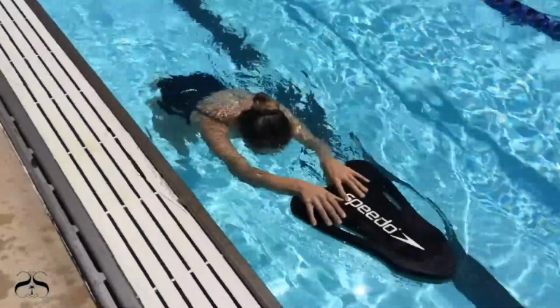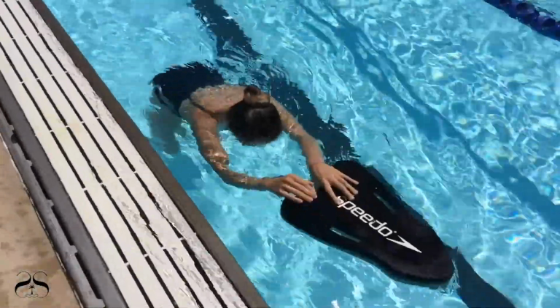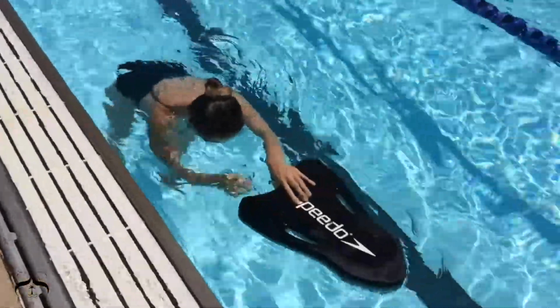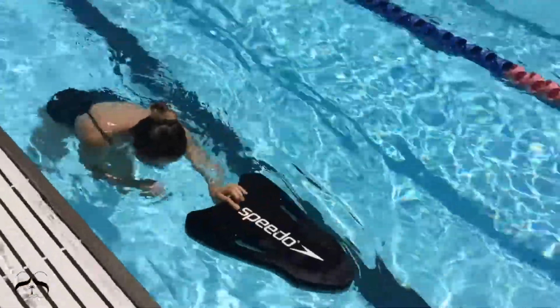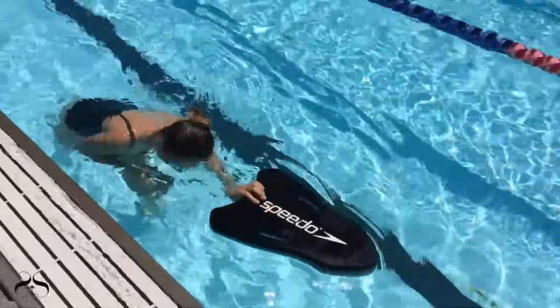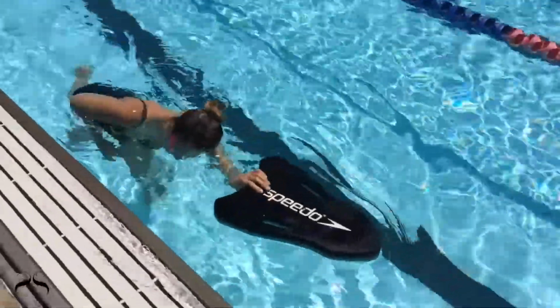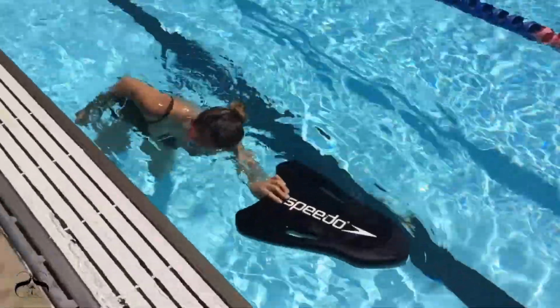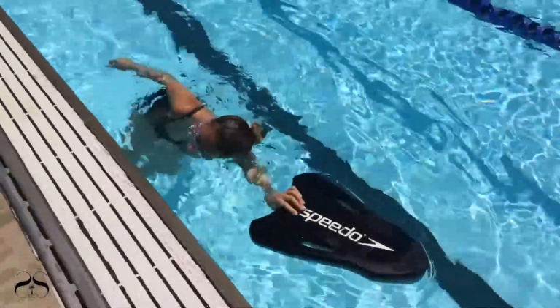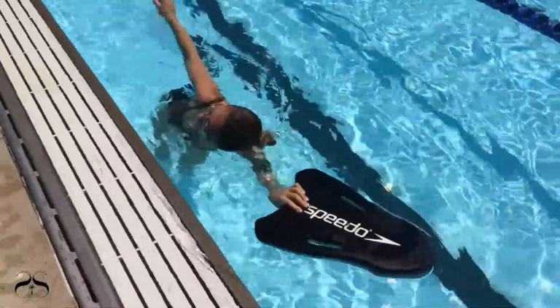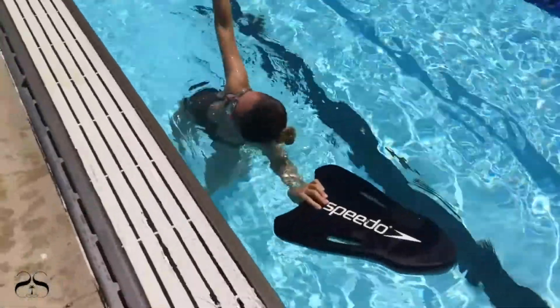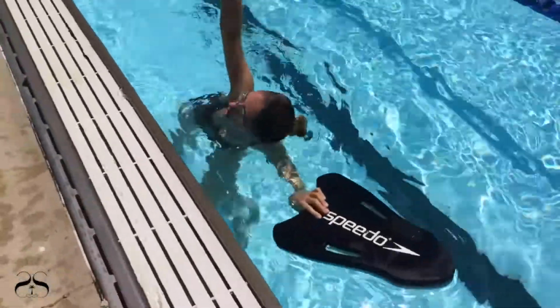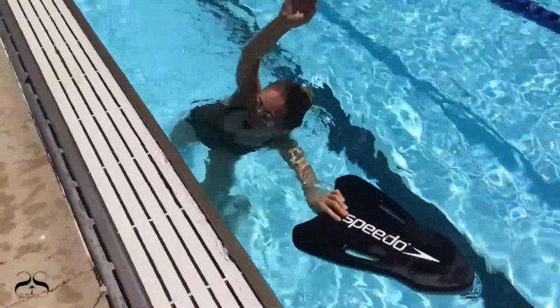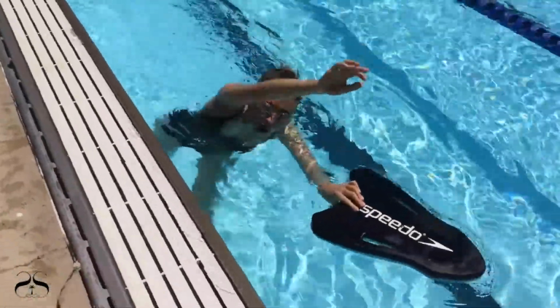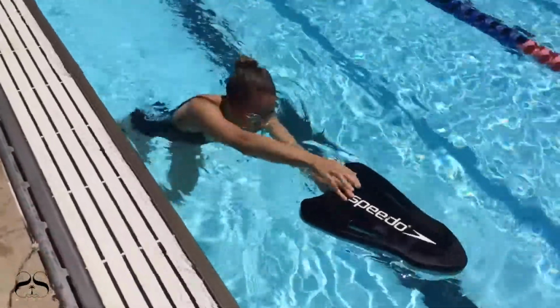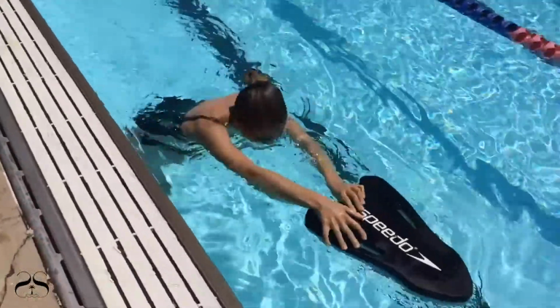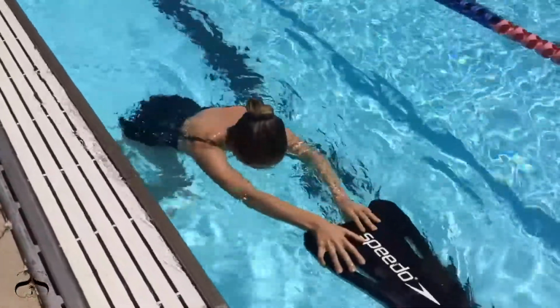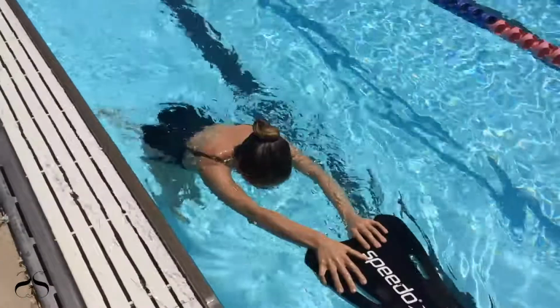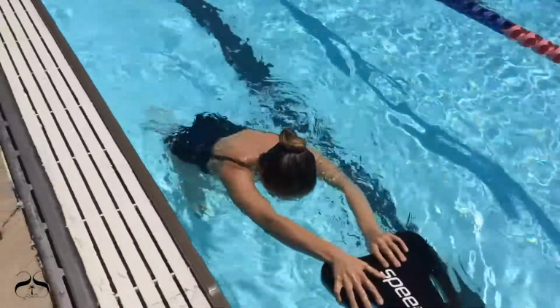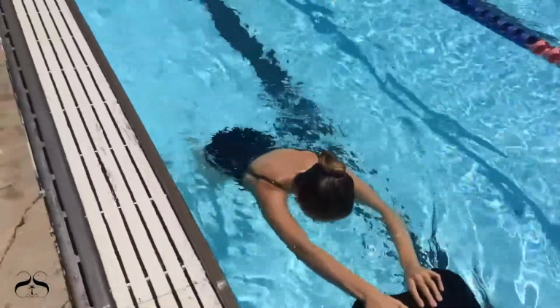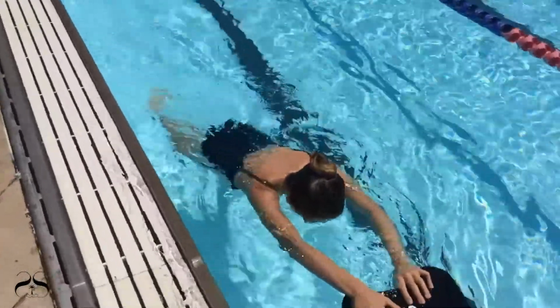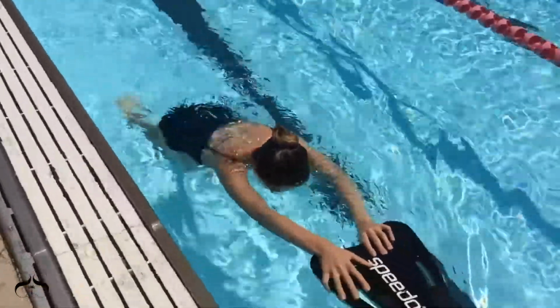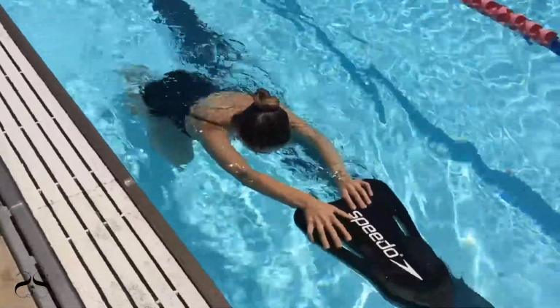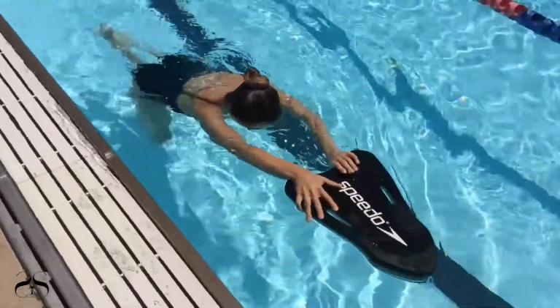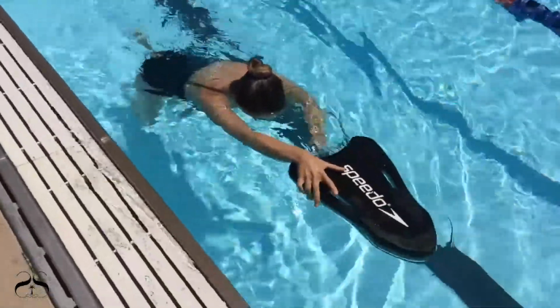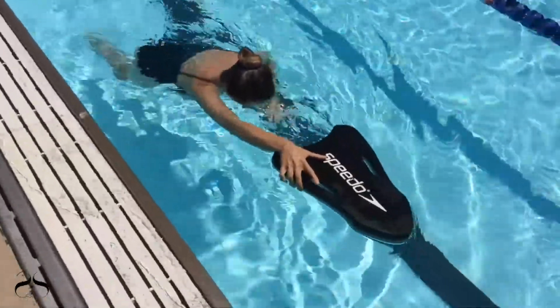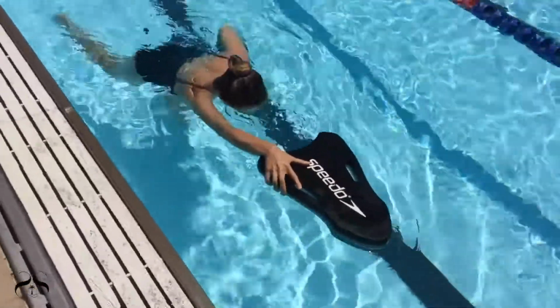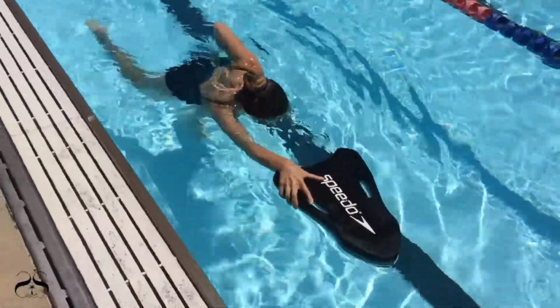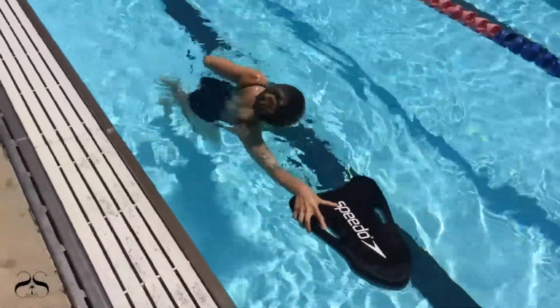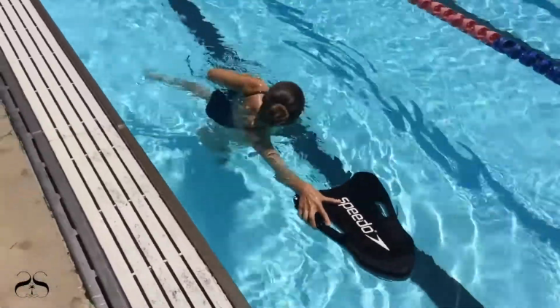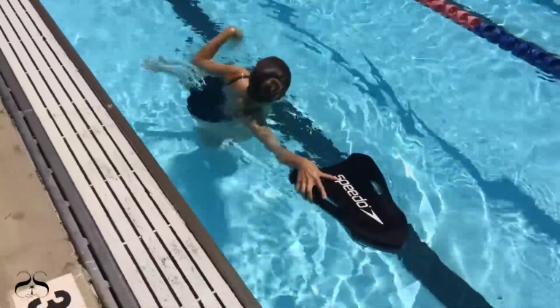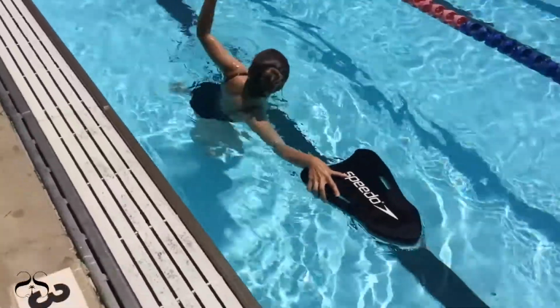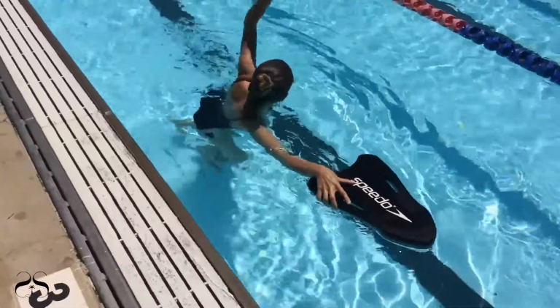The purpose of the freestyle walk is to introduce beginner swimmers to the basic freestyle stroke mechanics, or movement of the arms, for freestyle stroke.